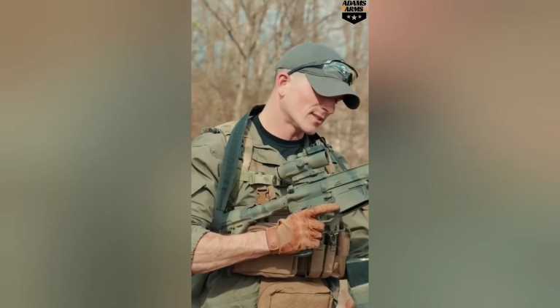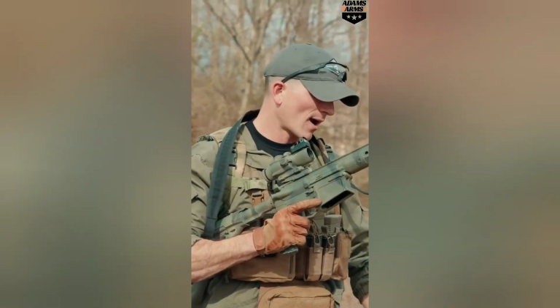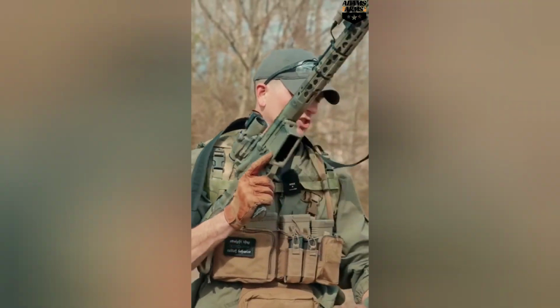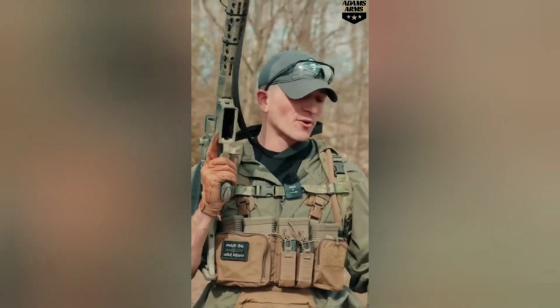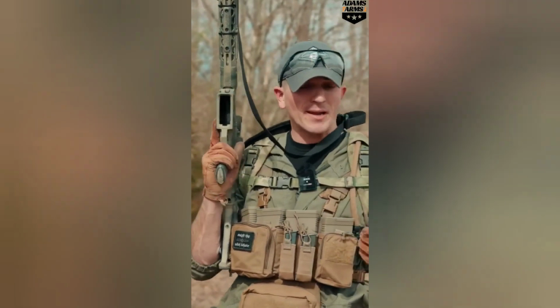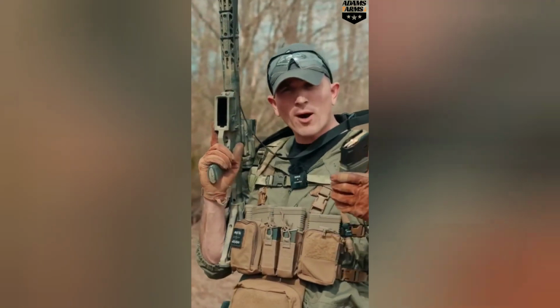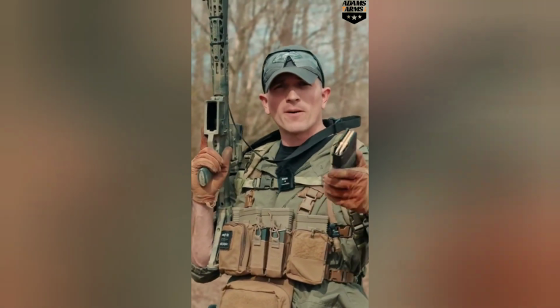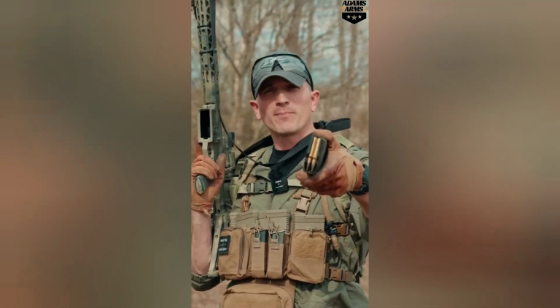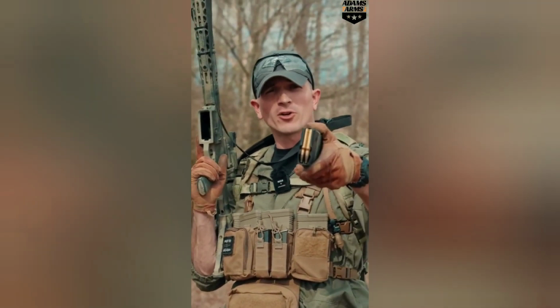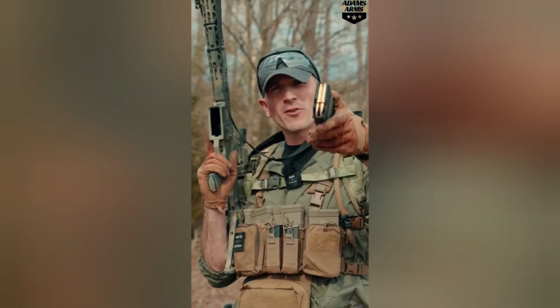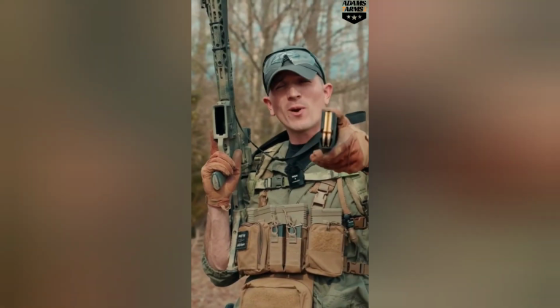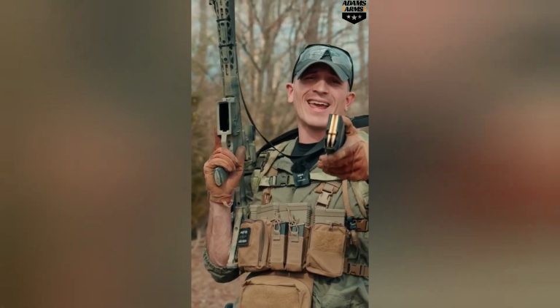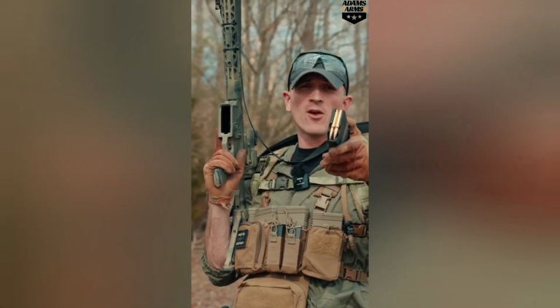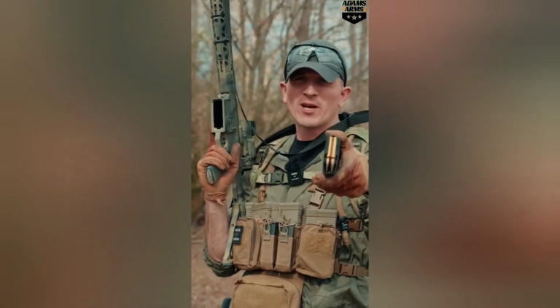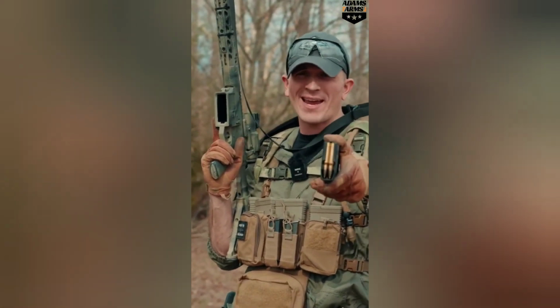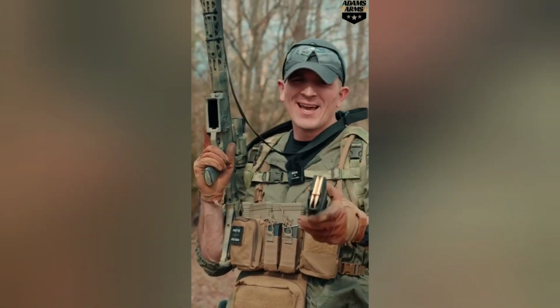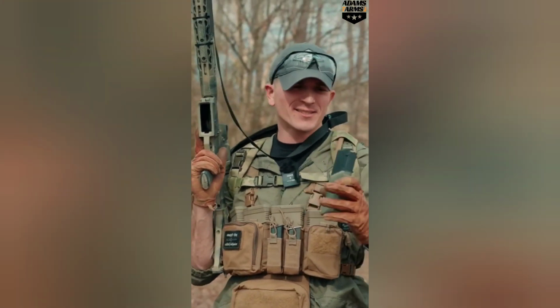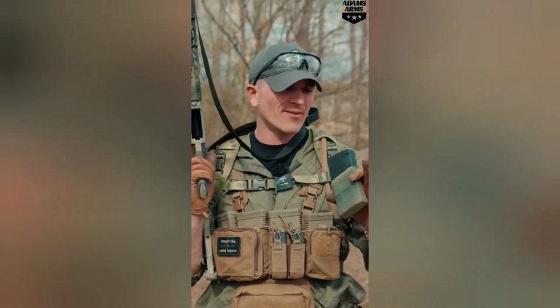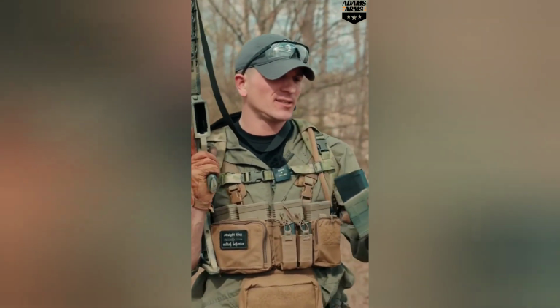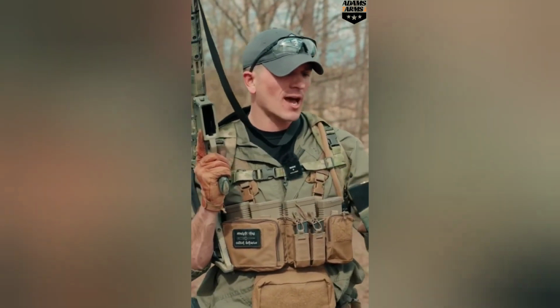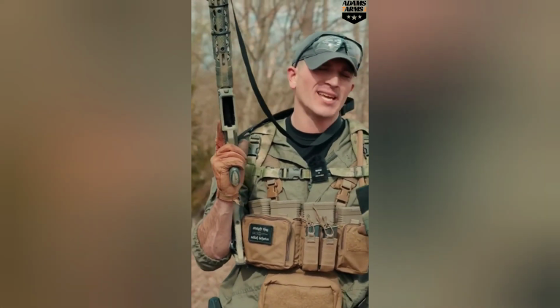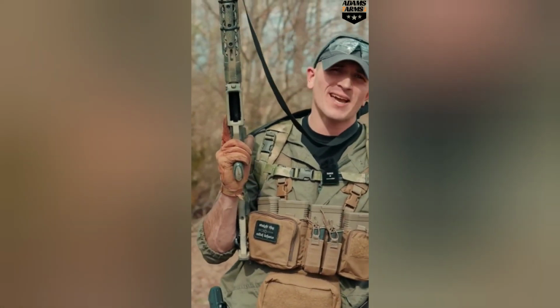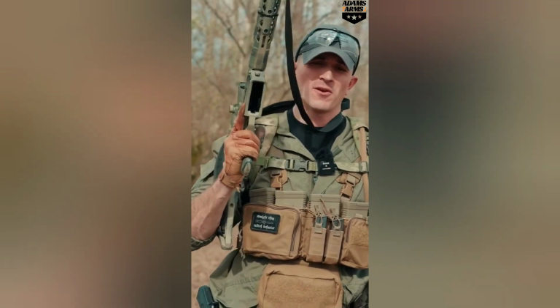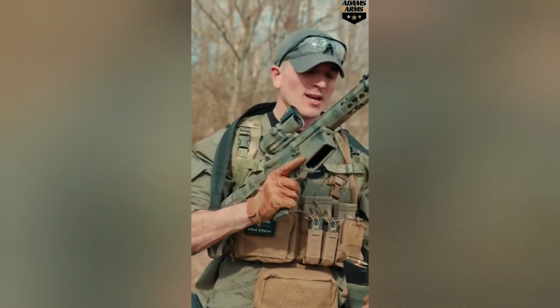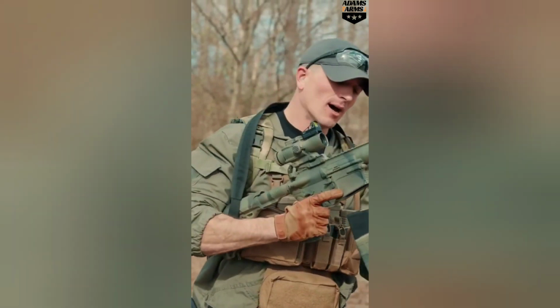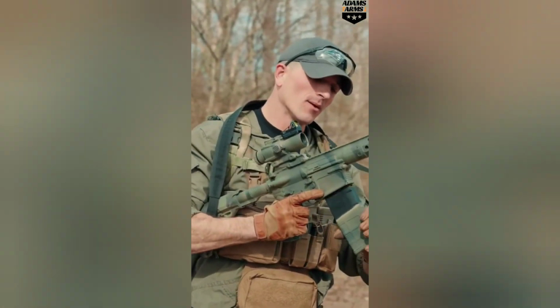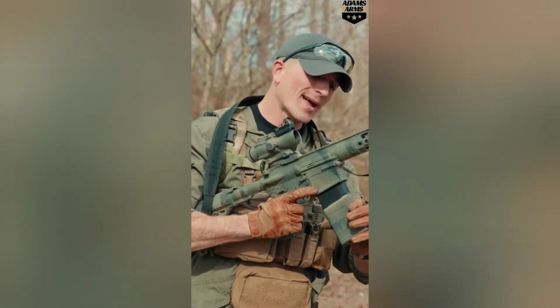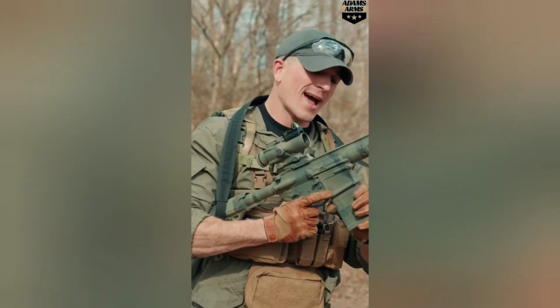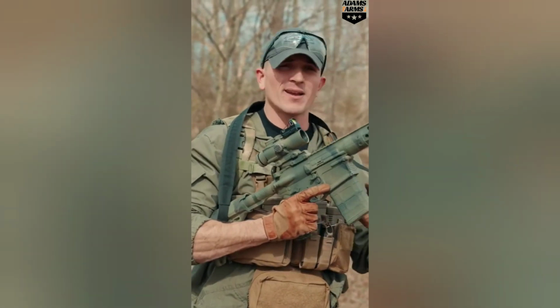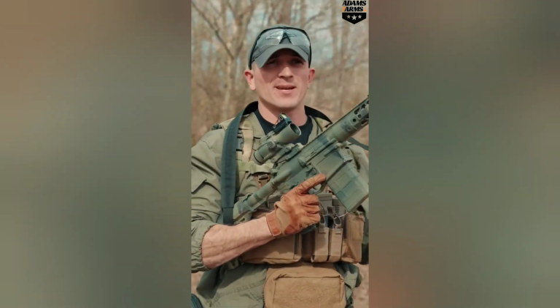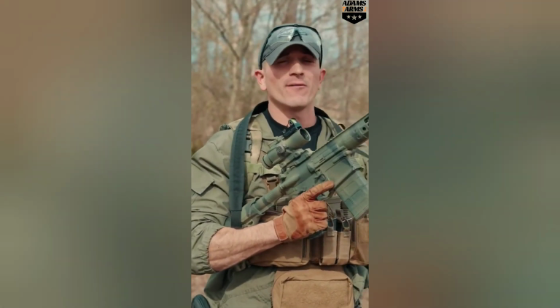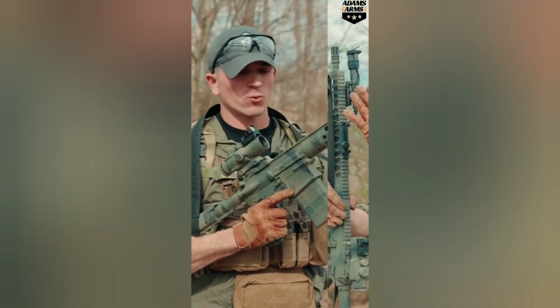Since this rifle is chambered in a proper big boy cartridge — 308 — this thing's going to have an easier time taking down those threats that might not be of this world.